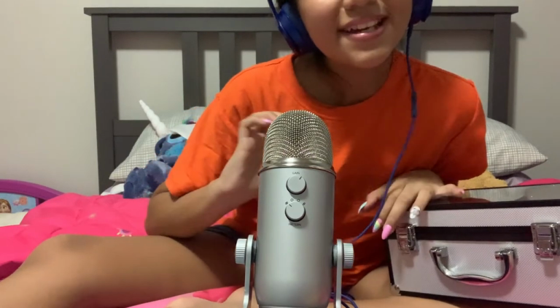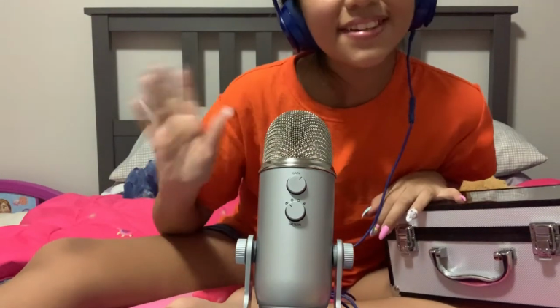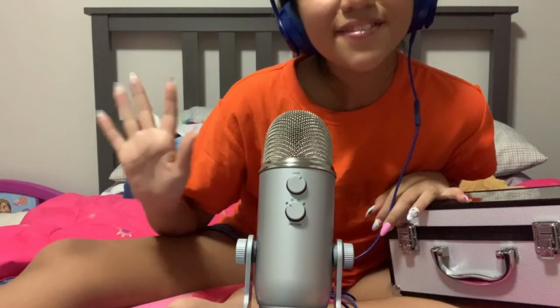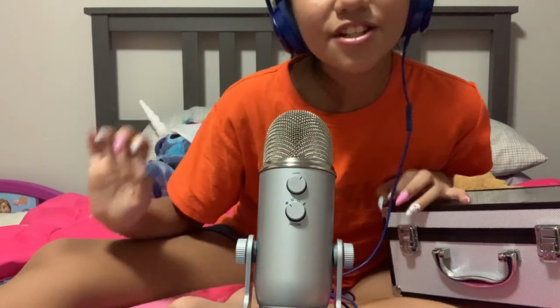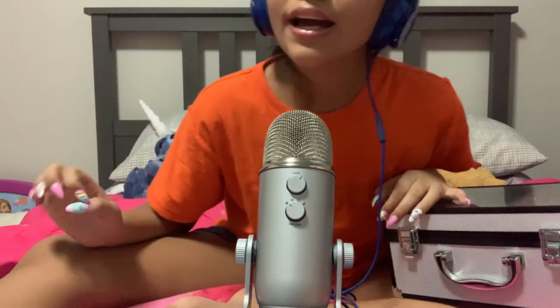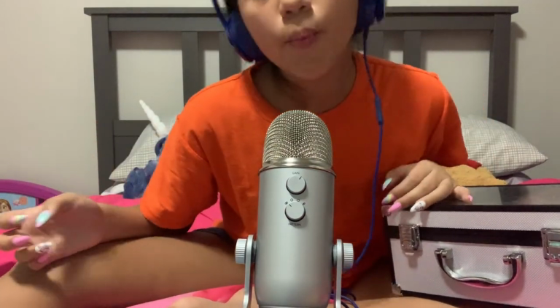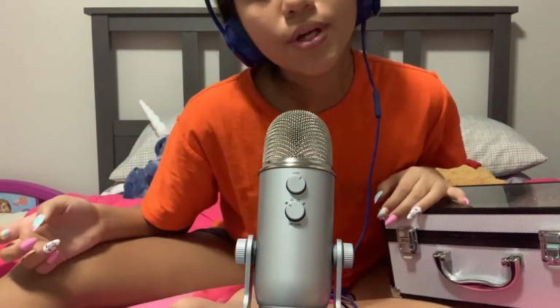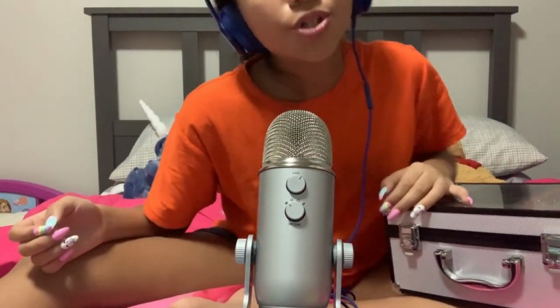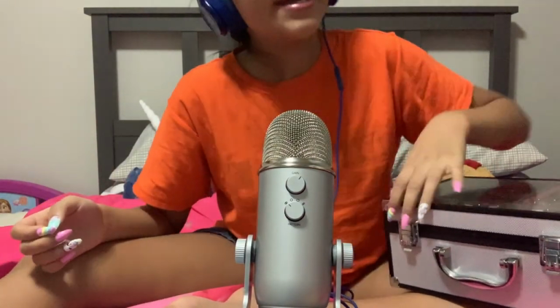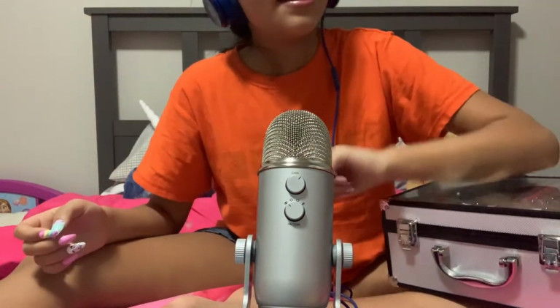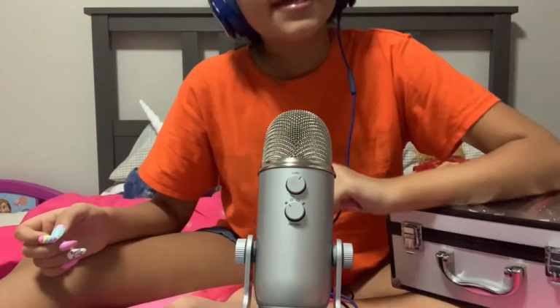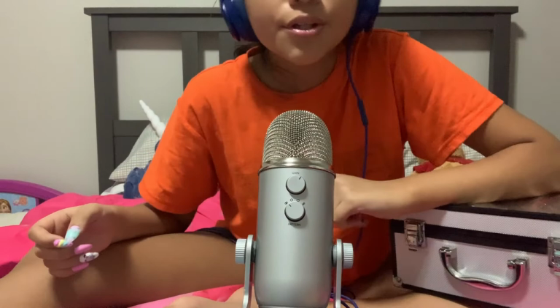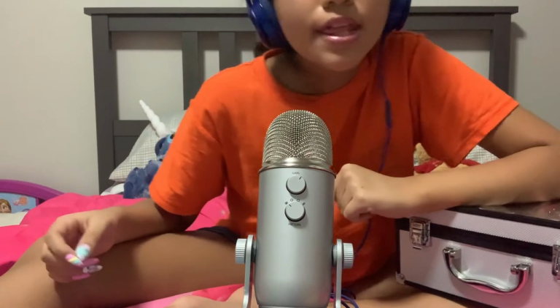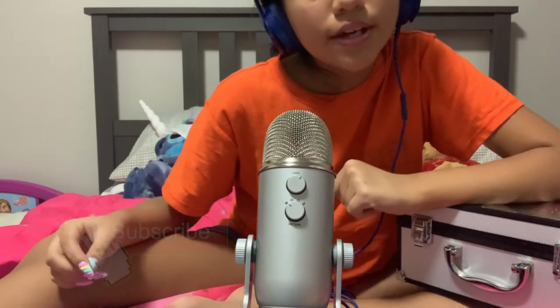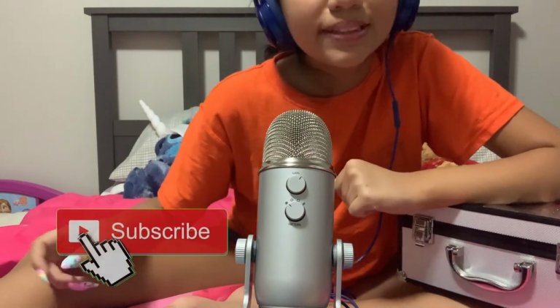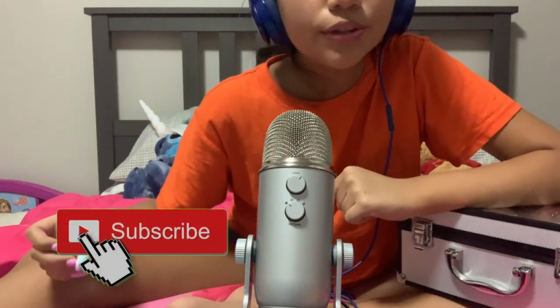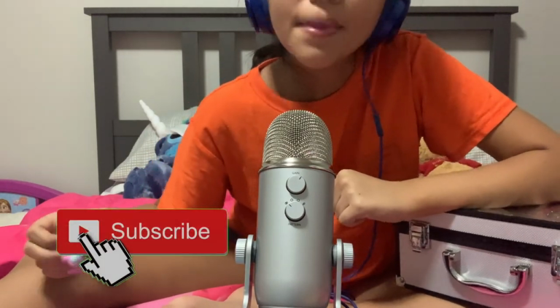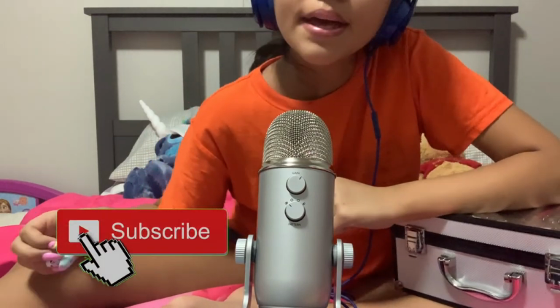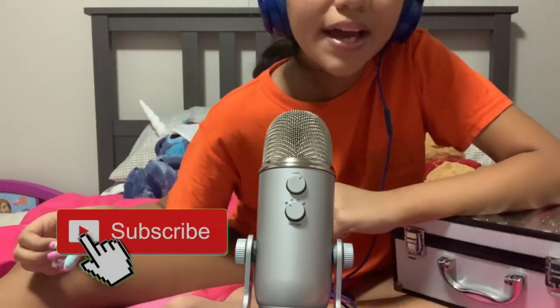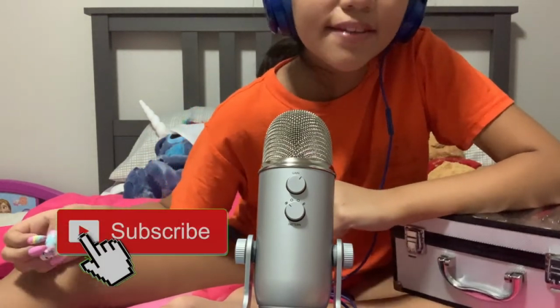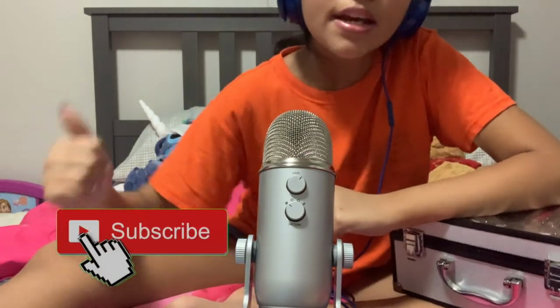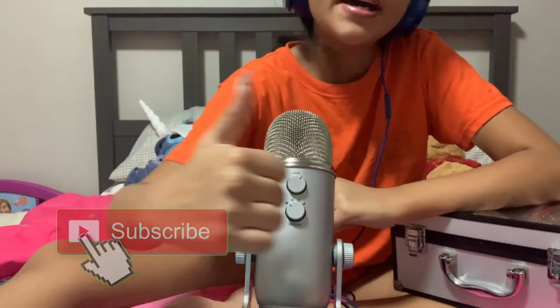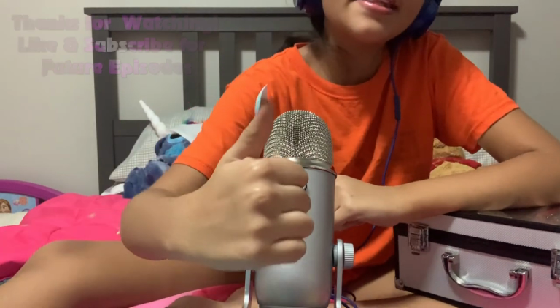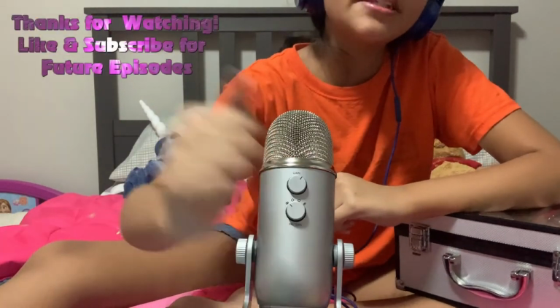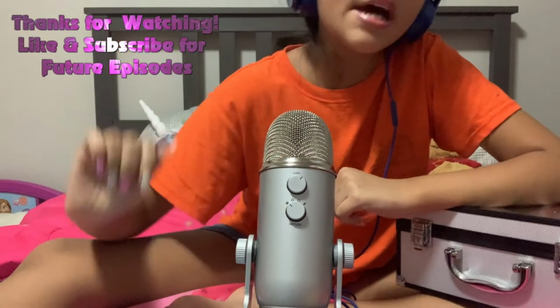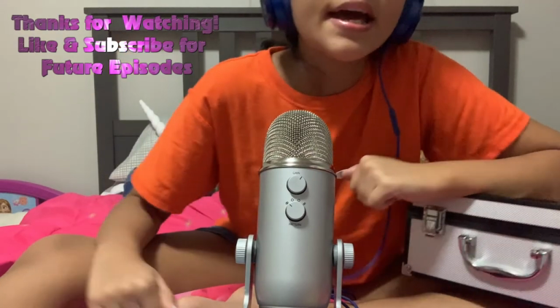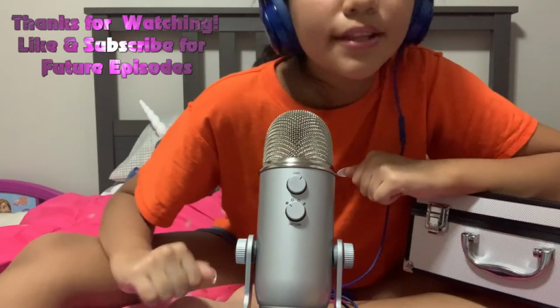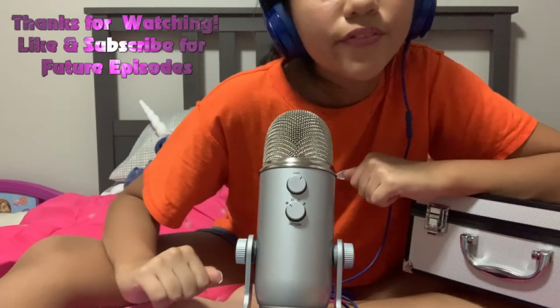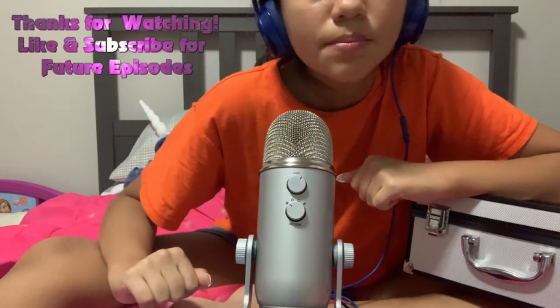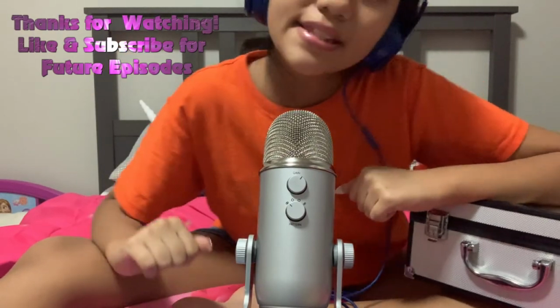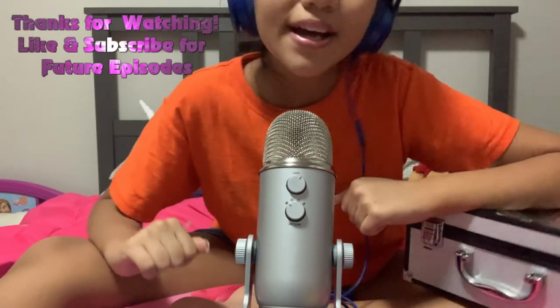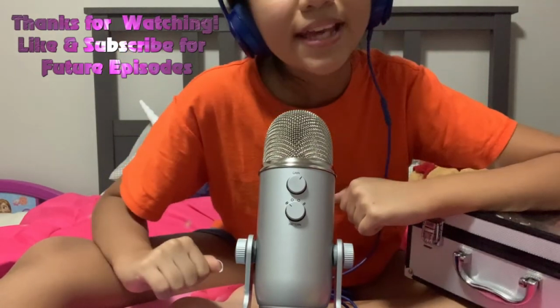Thank you all for watching. I hope you enjoyed. If you're new to the channel, subscribe. If you liked the video, hit the thumbs up and hit the notification bell to stay updated. Bye.